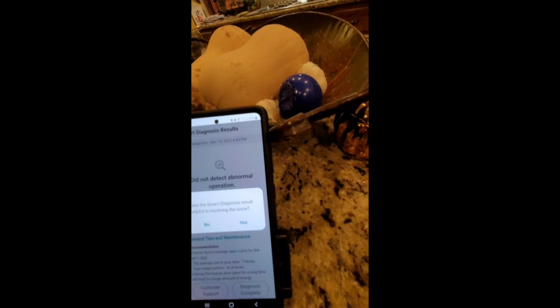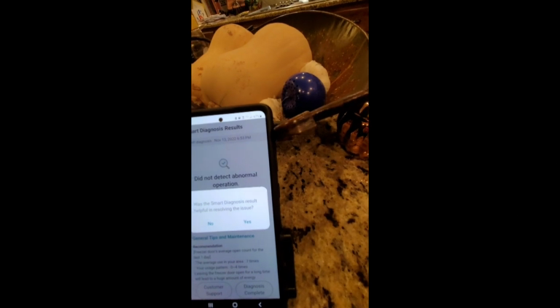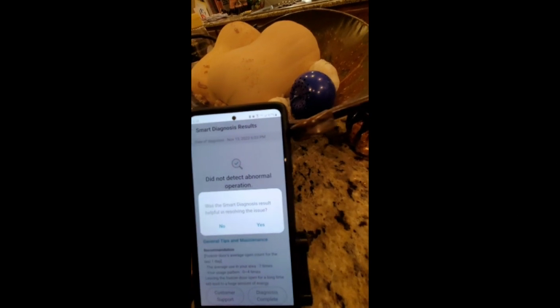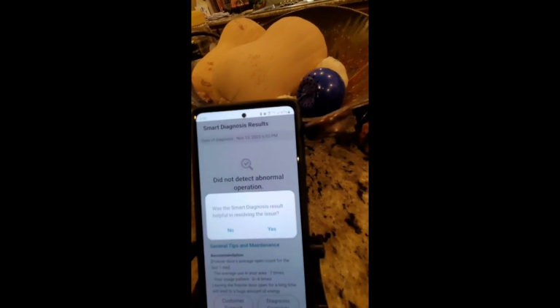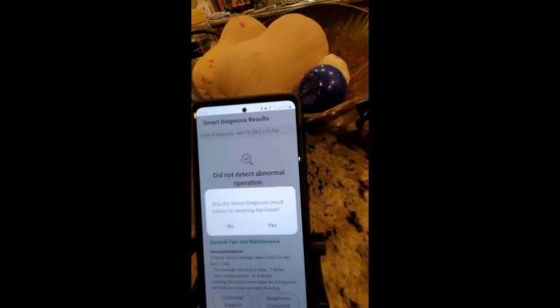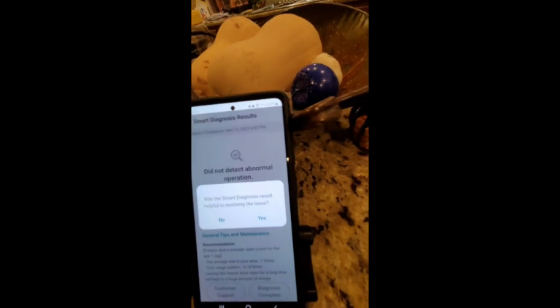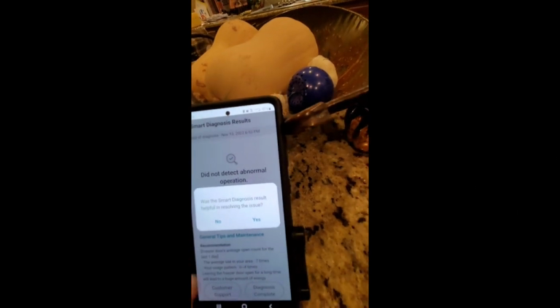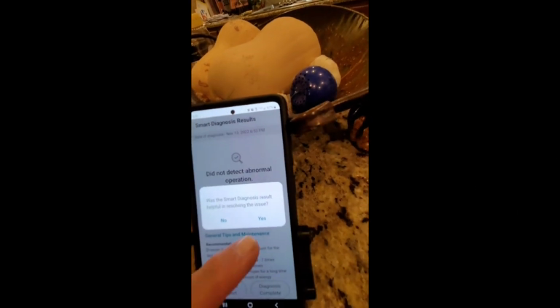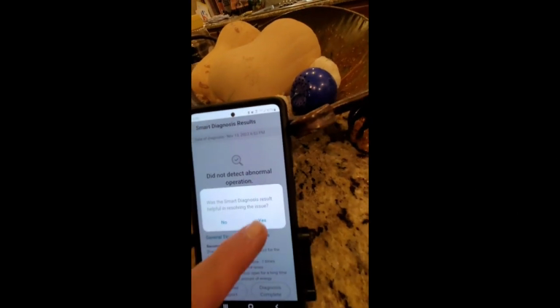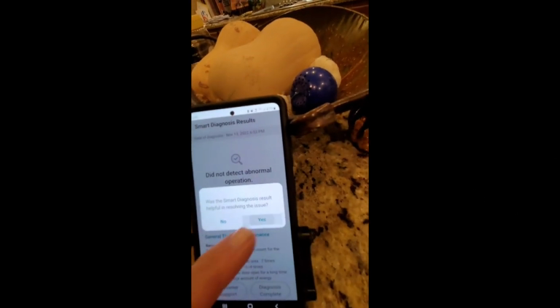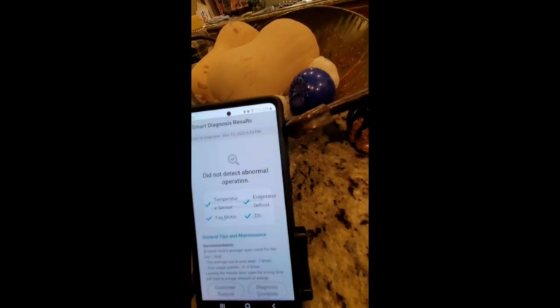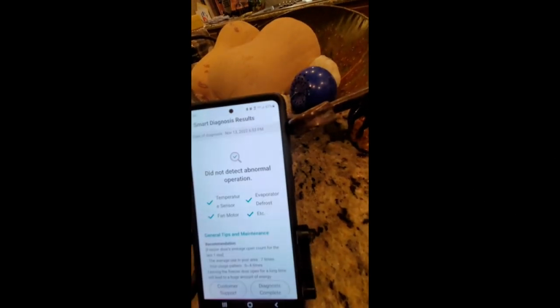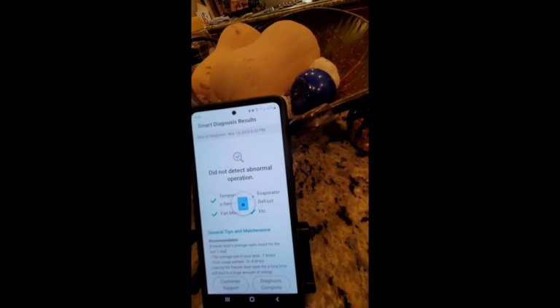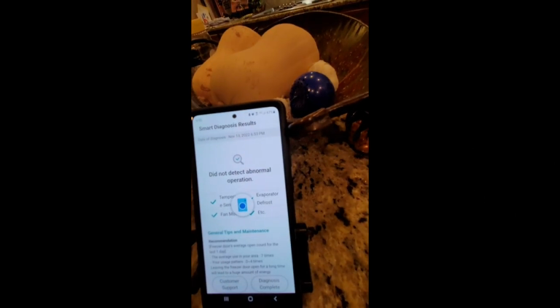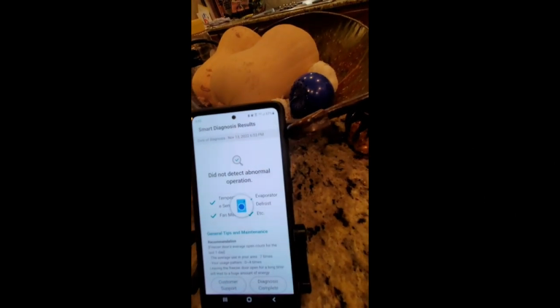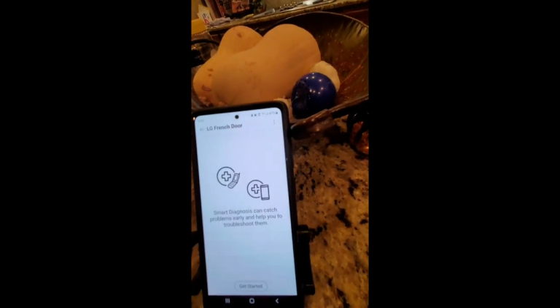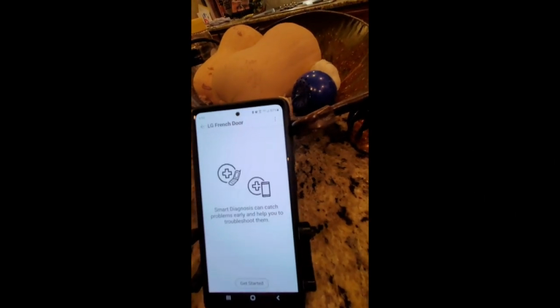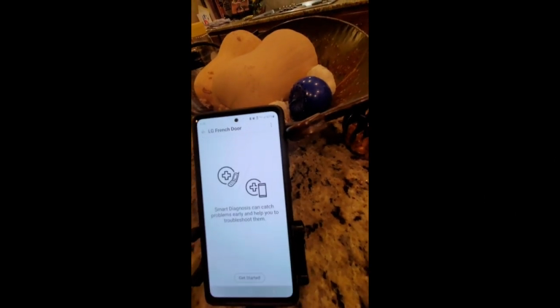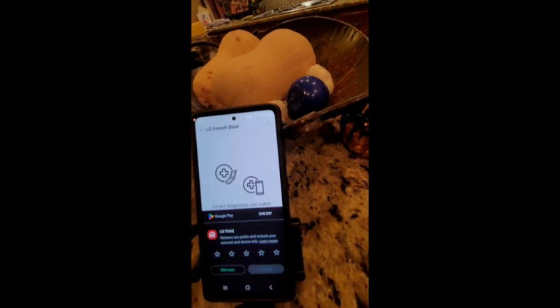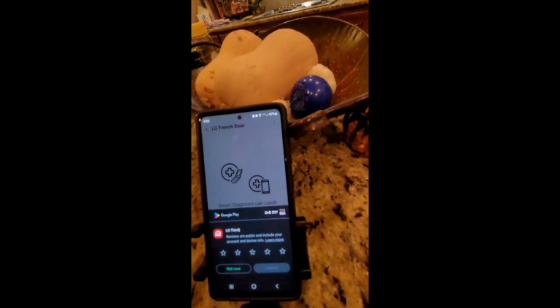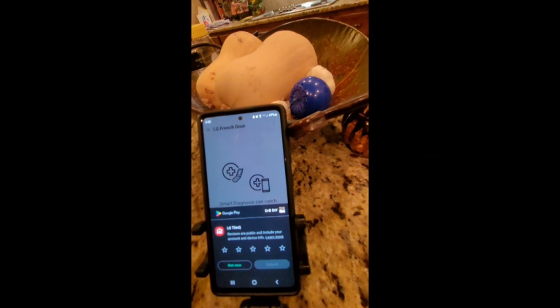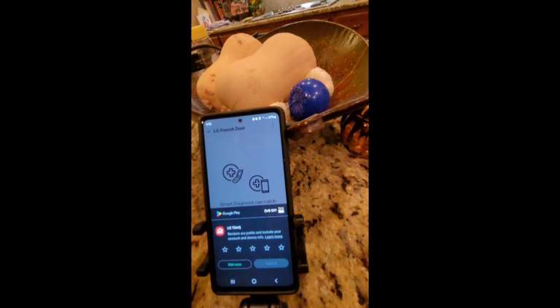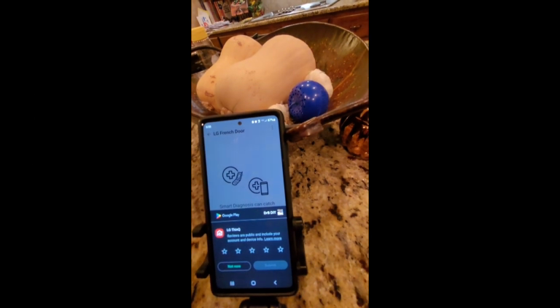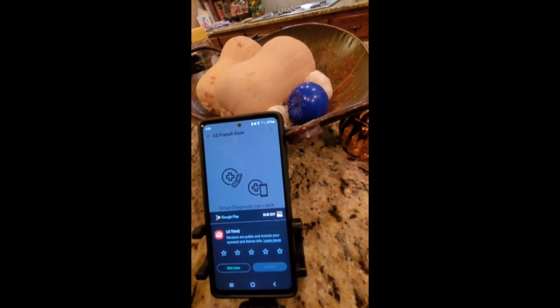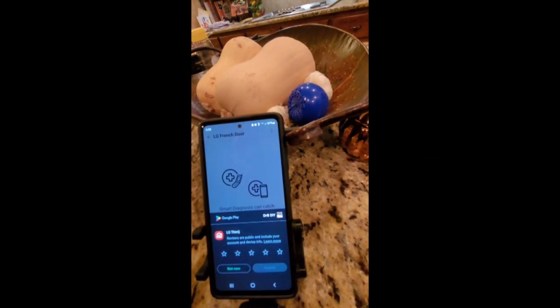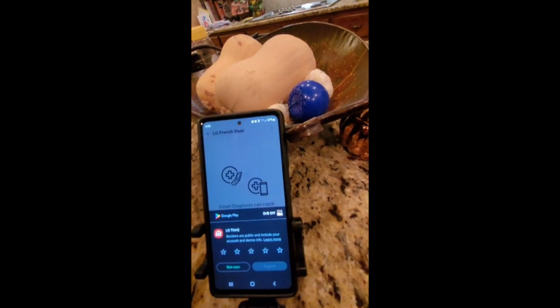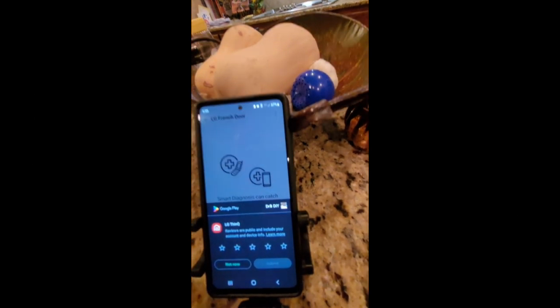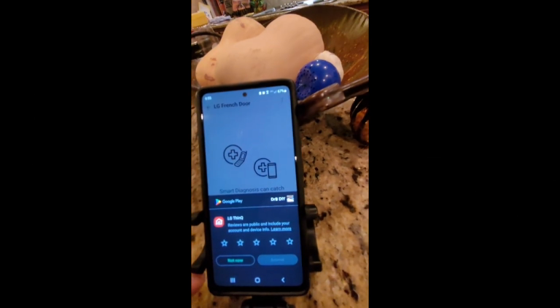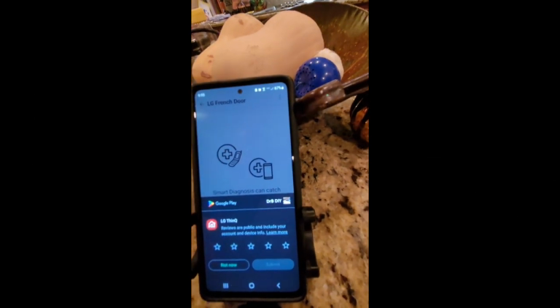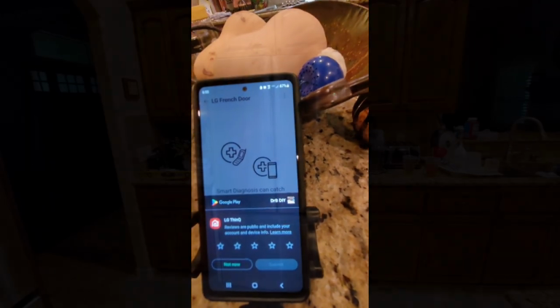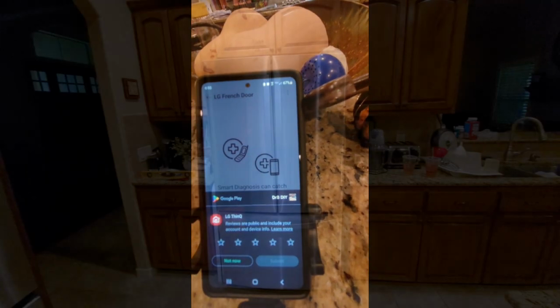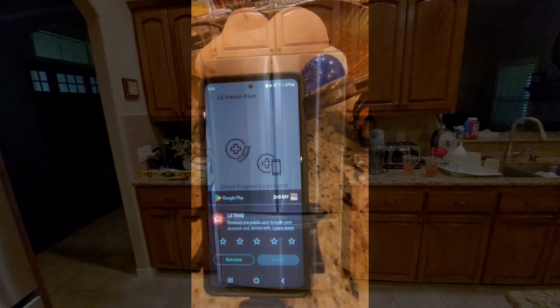Was the smart result helpful? I suppose yes. Okay, that's all it does and you can rate the app.